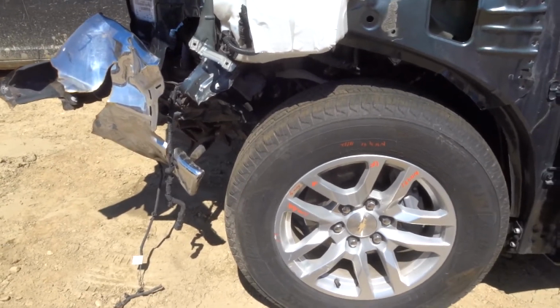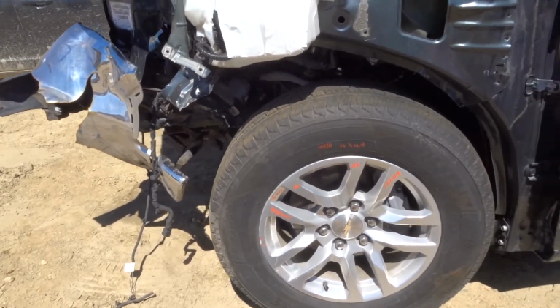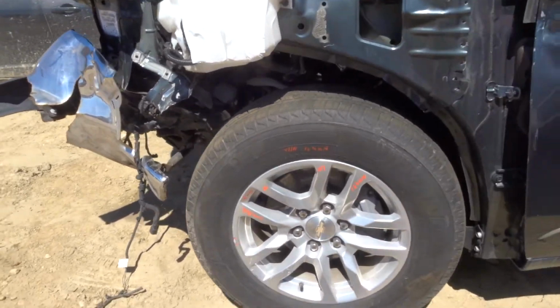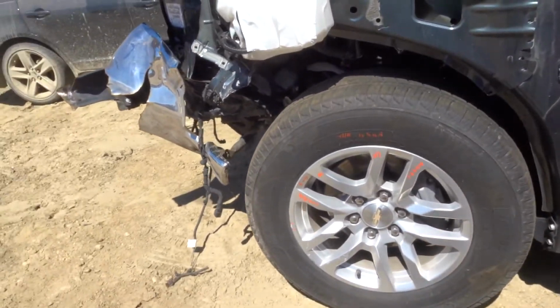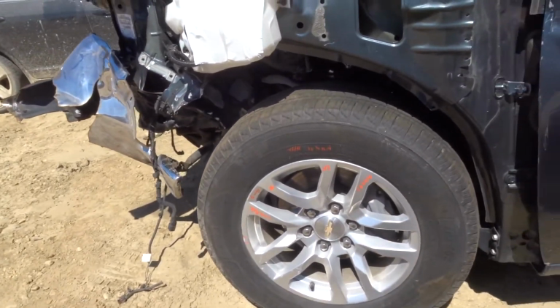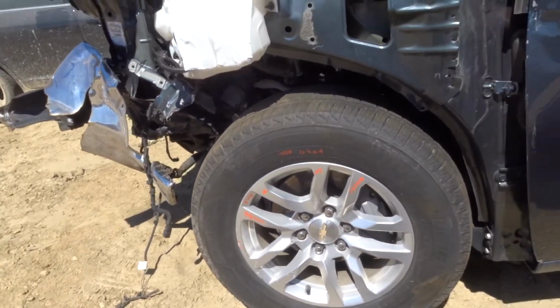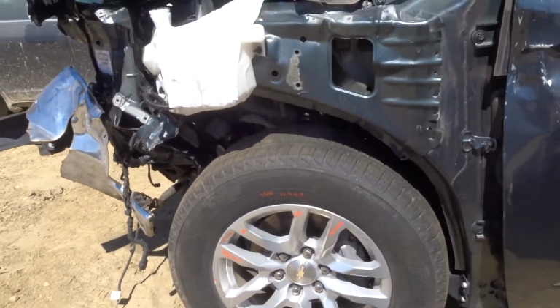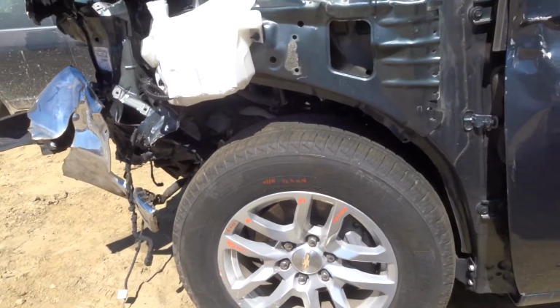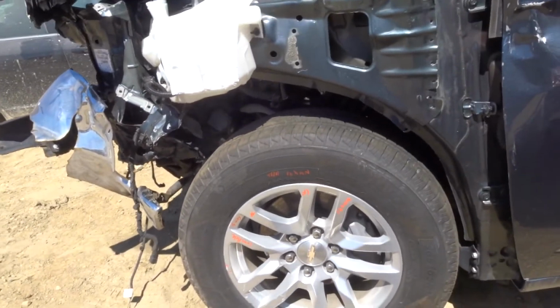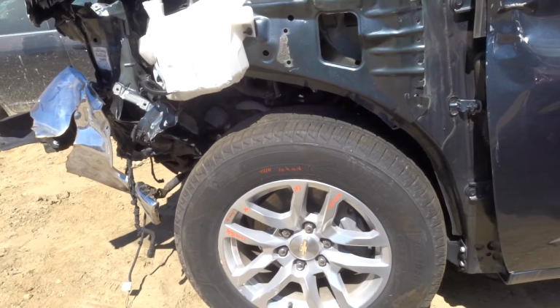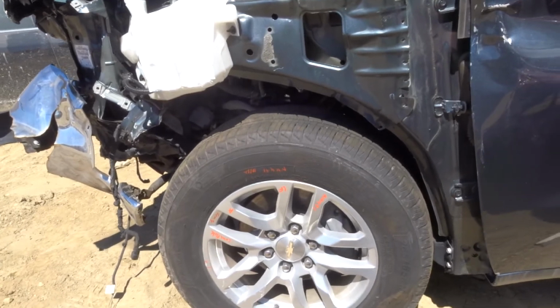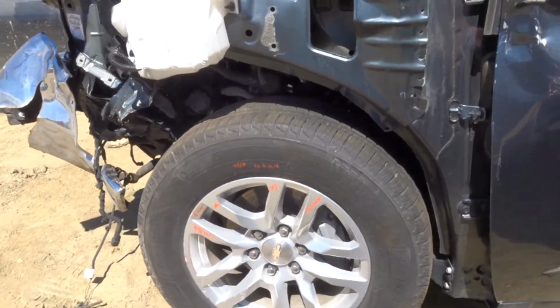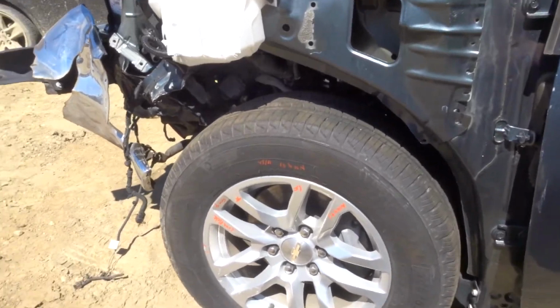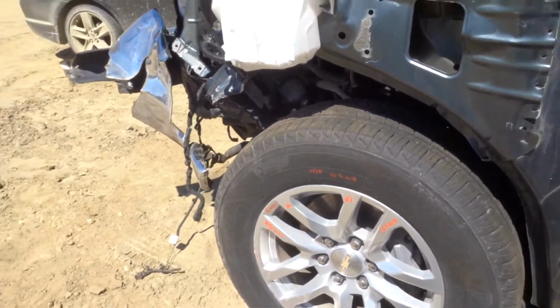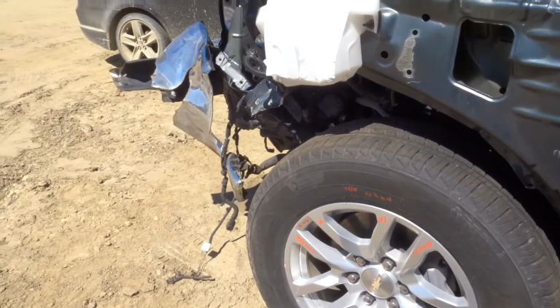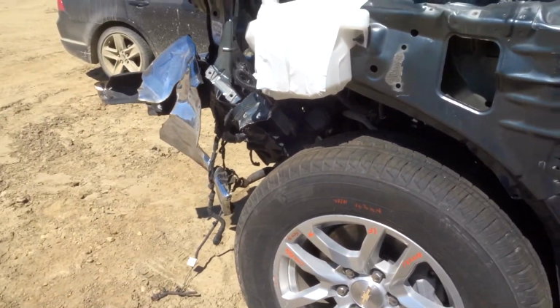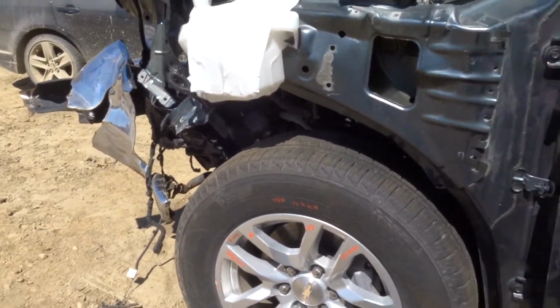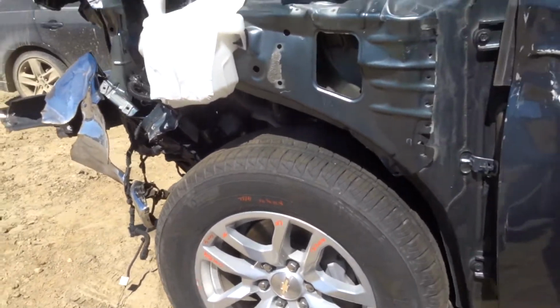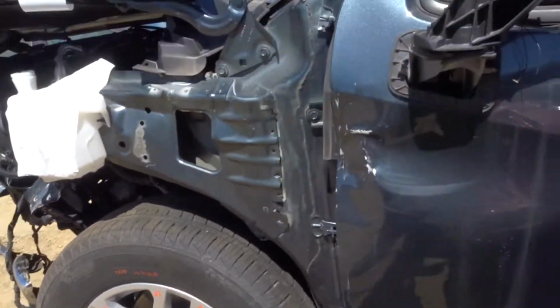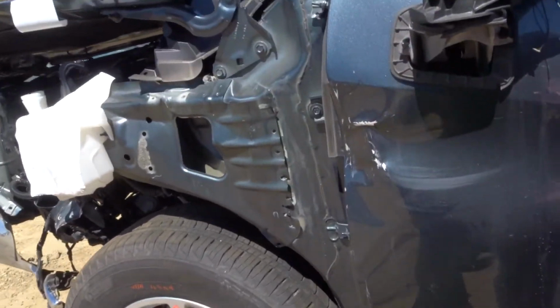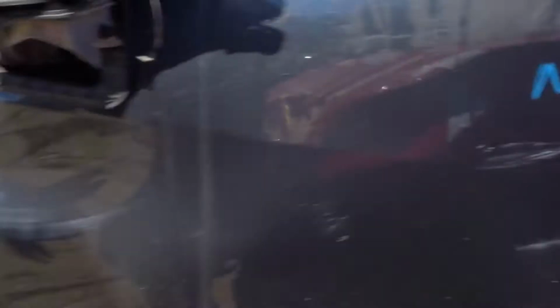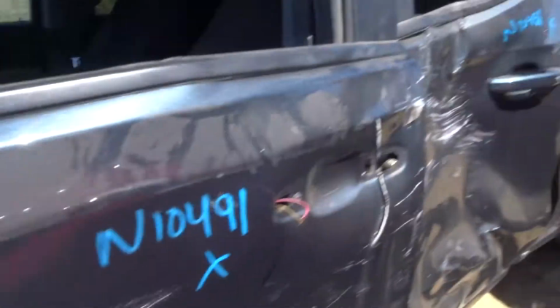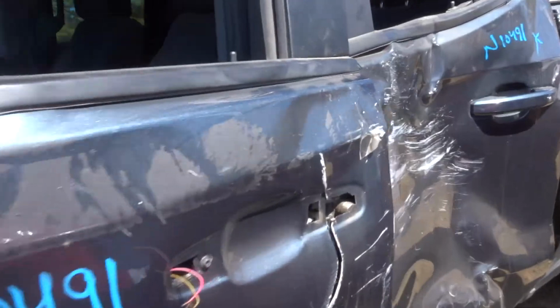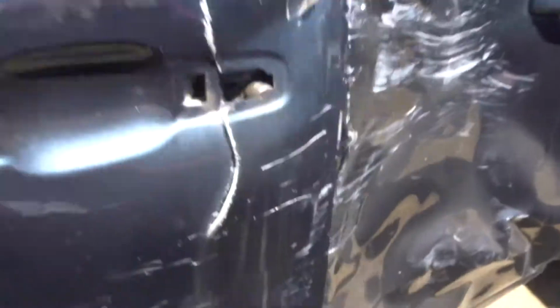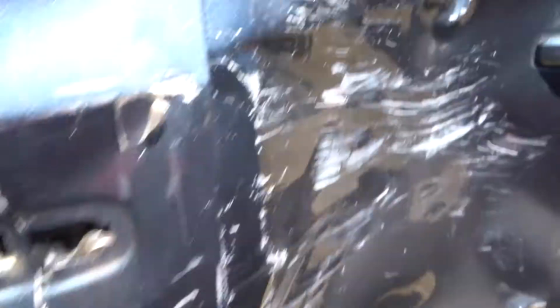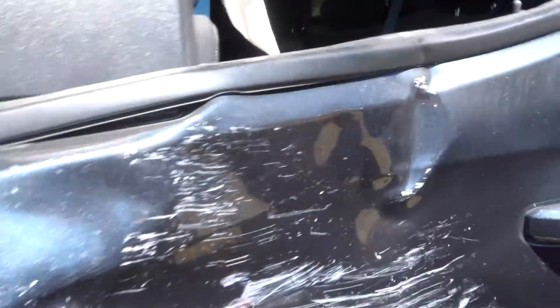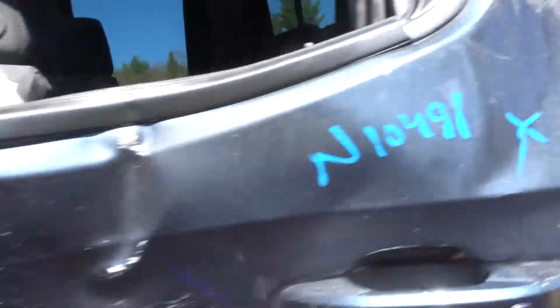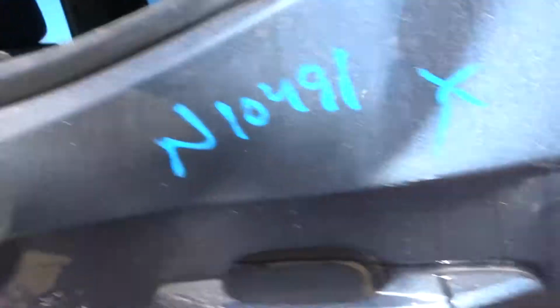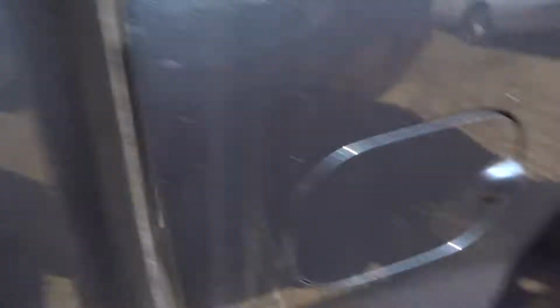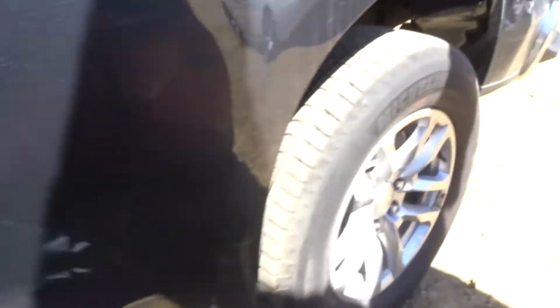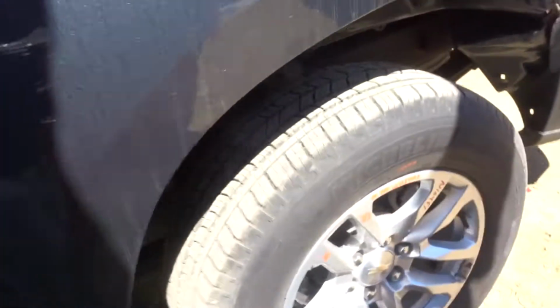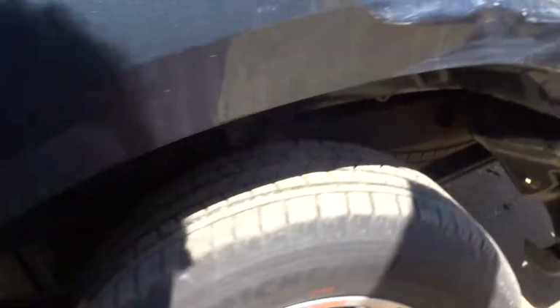The wheels have a couple of little chips in them, but the tires are brand new. Truck has 5,000 miles on it. They're 18-inch, 10-spoke. Got a B-pillar on the left side. Got a rear axle.